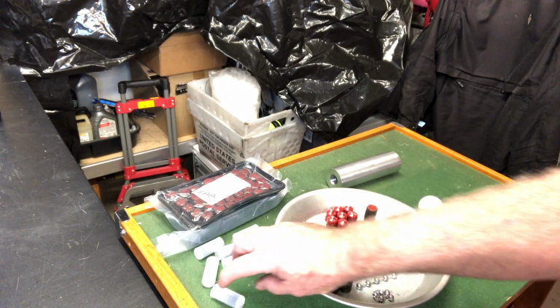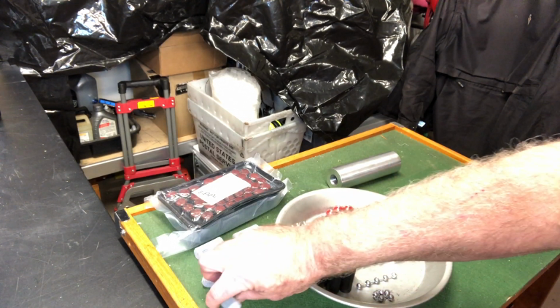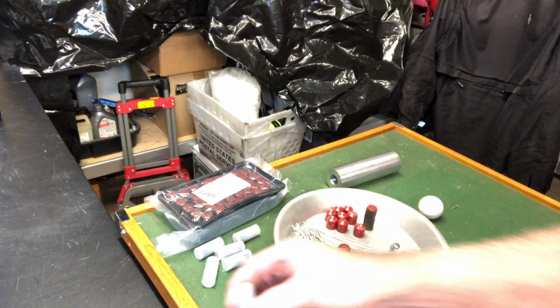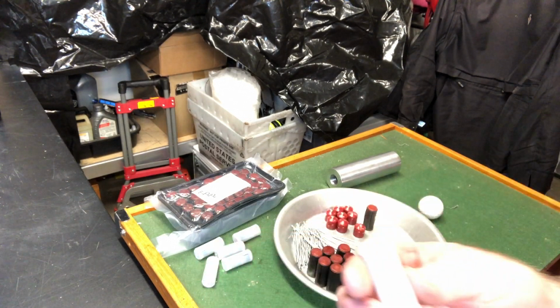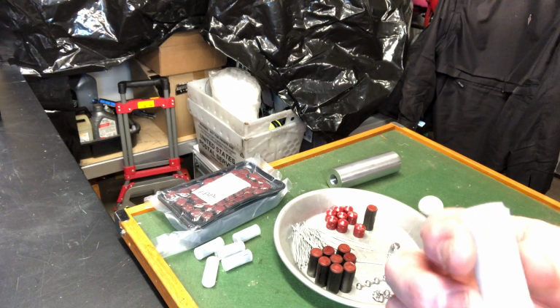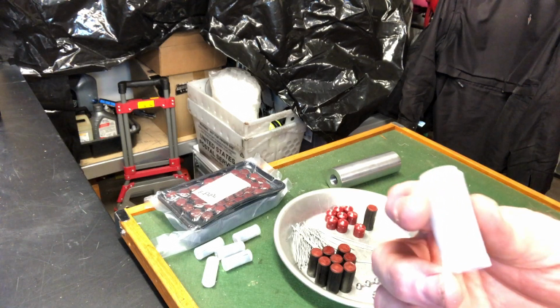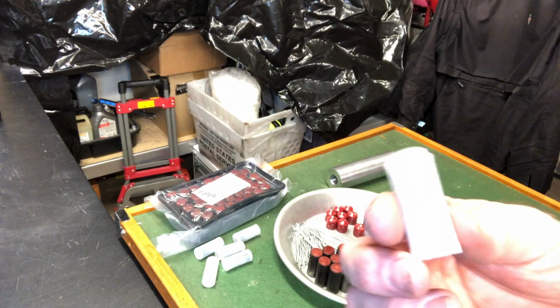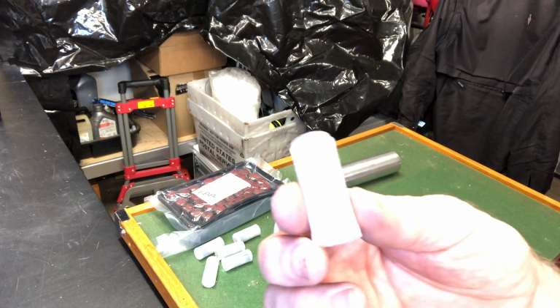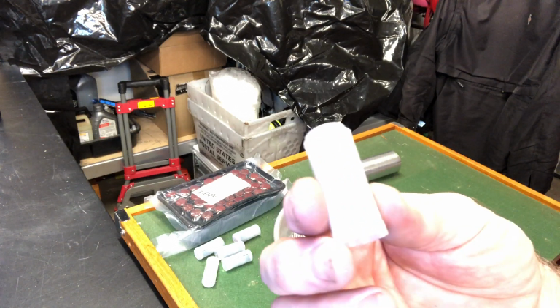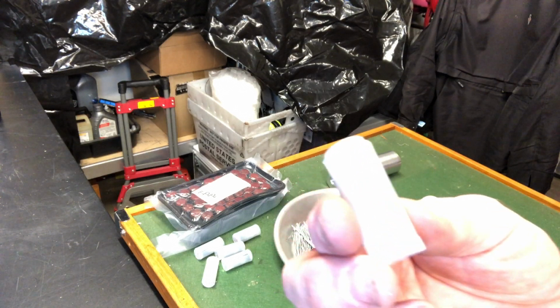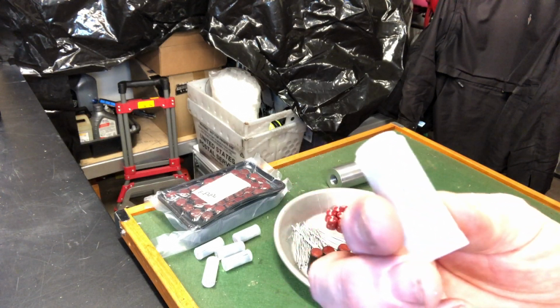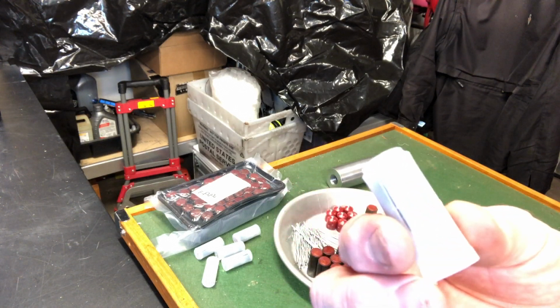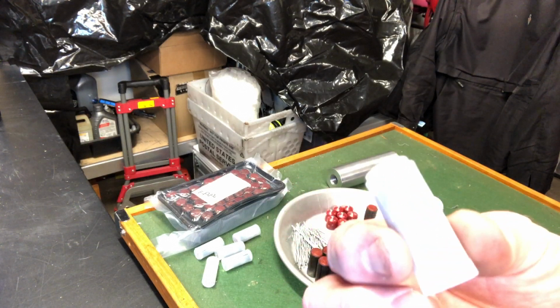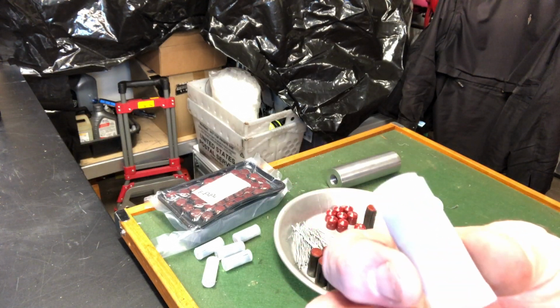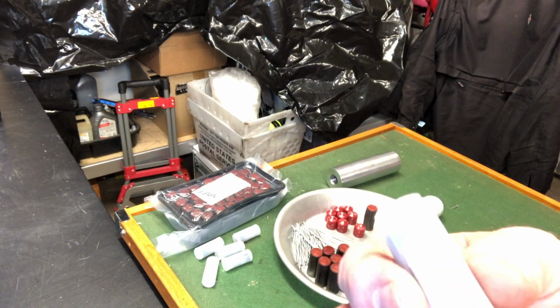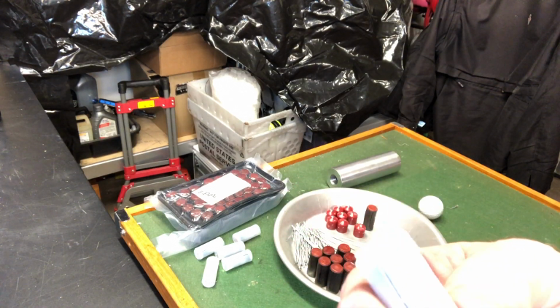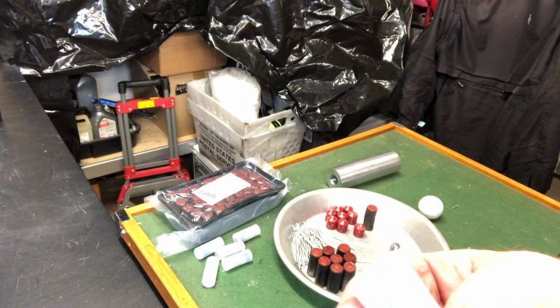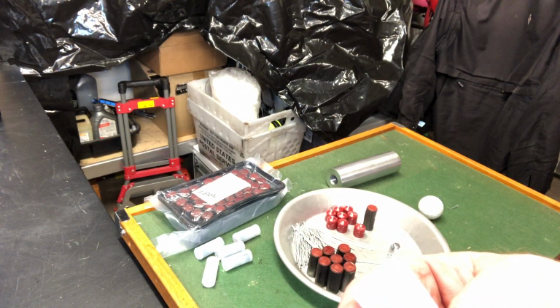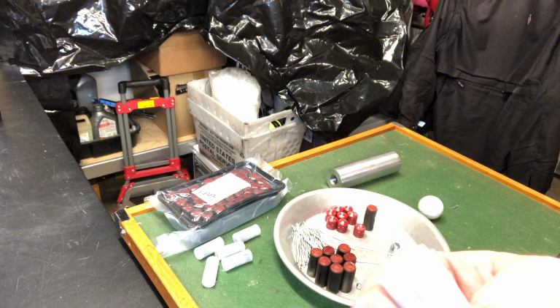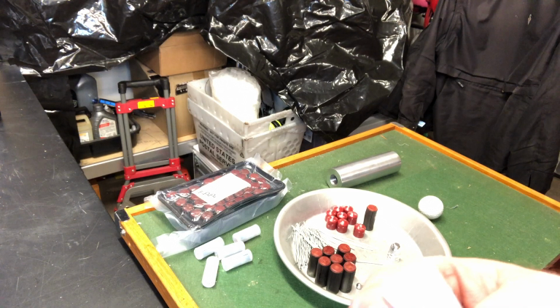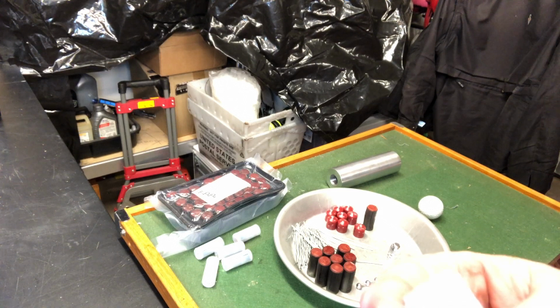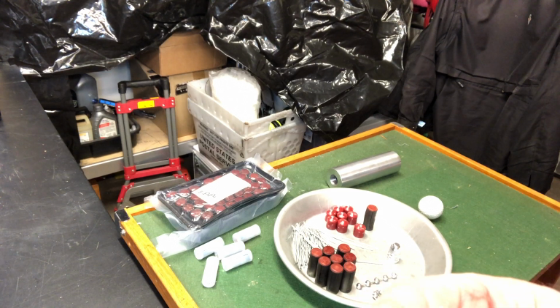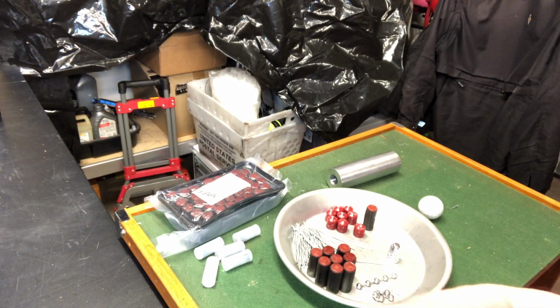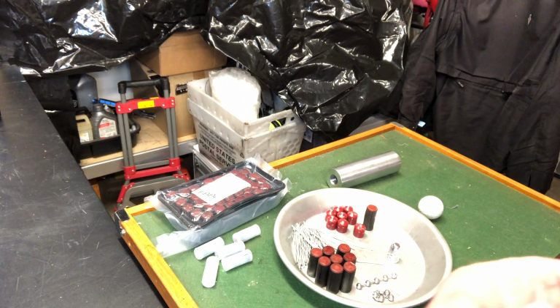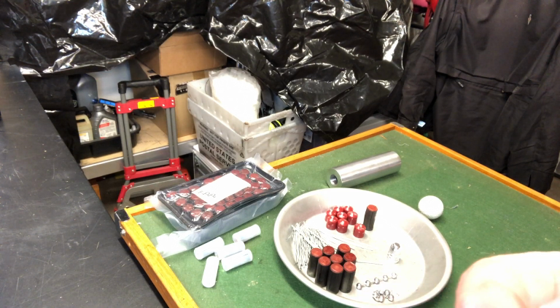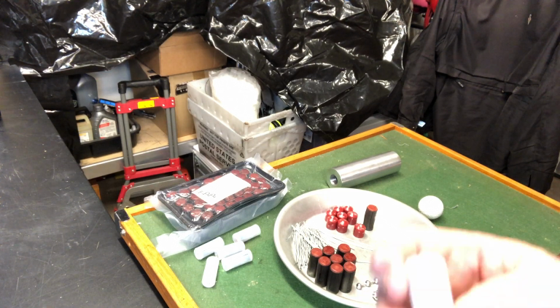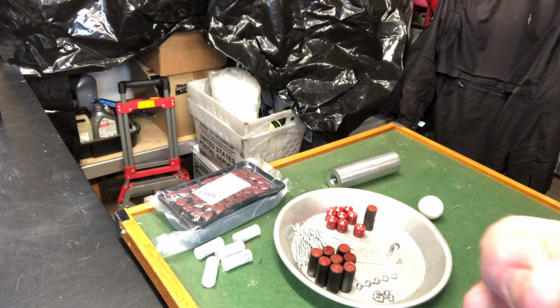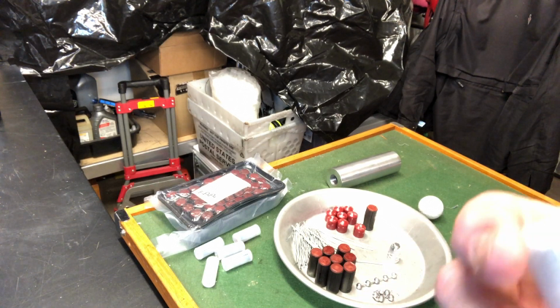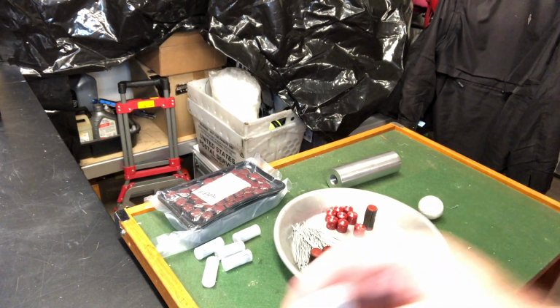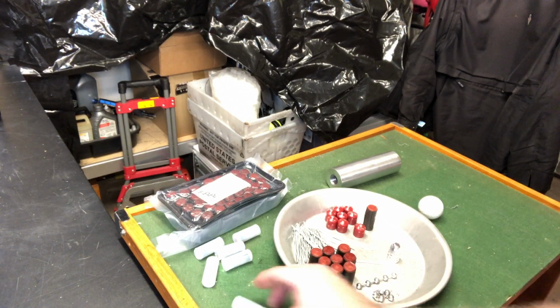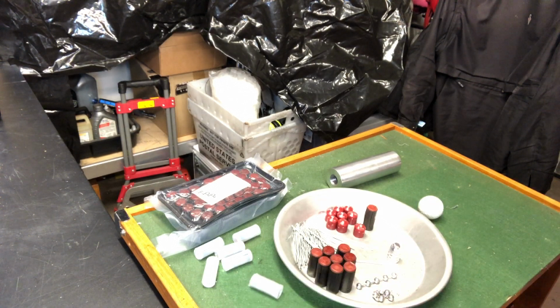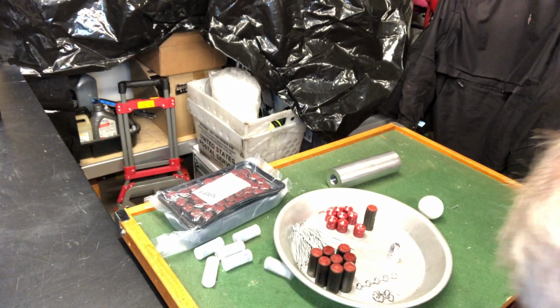I've also gotten into shotgun shells. This one has 250 caliber balls with the rest being number eight shot — real high quality number eight shot that I actually use for reloading my own shotguns.